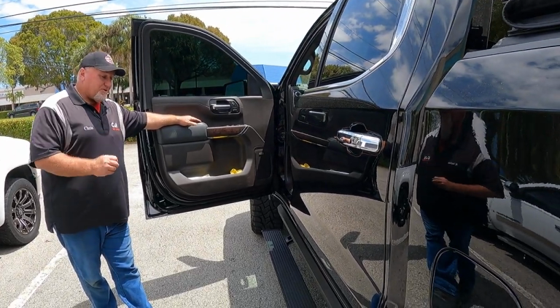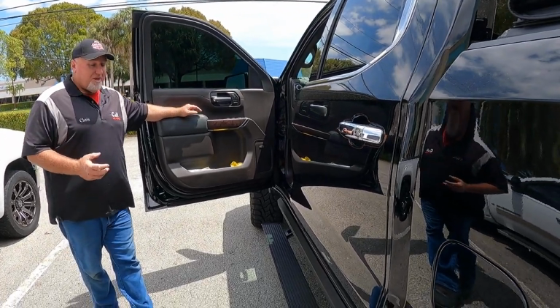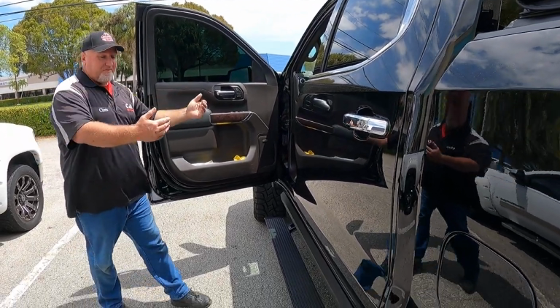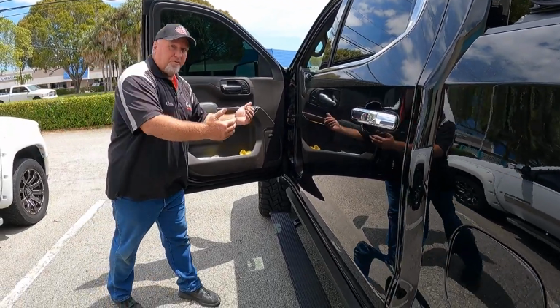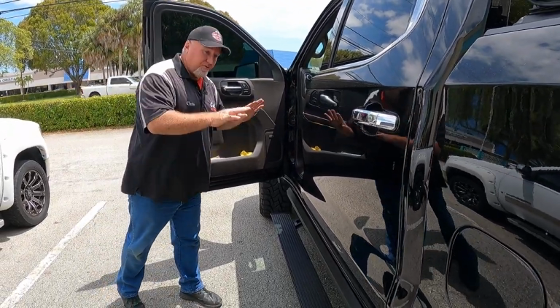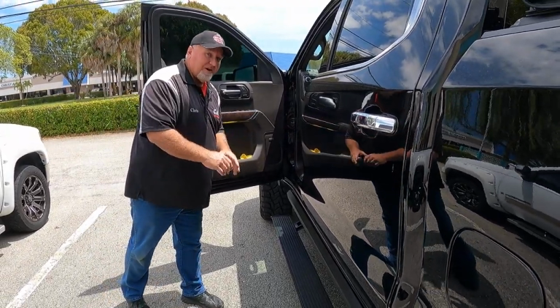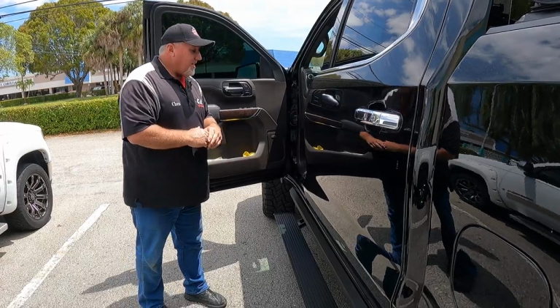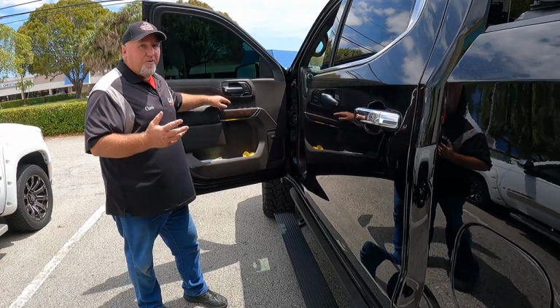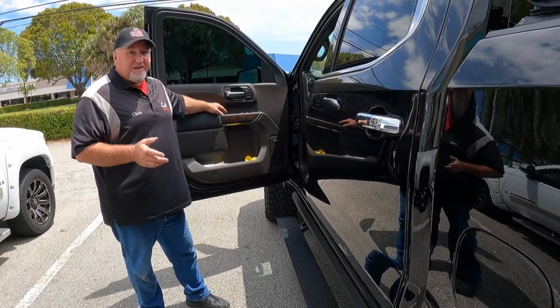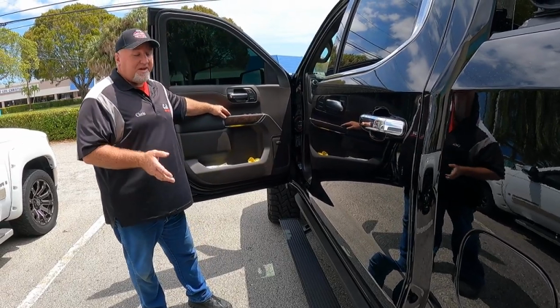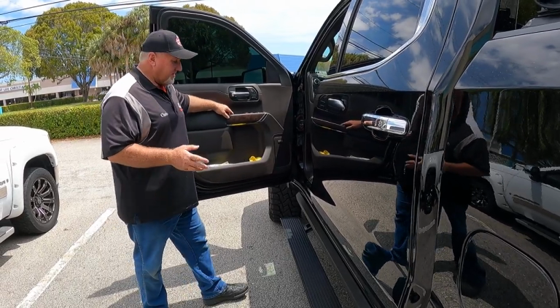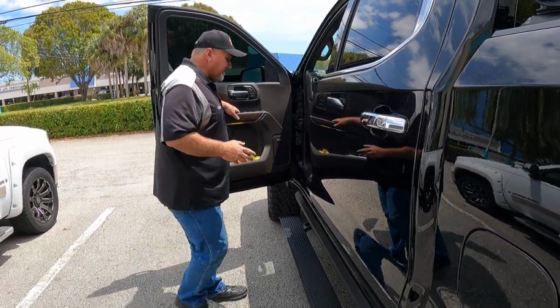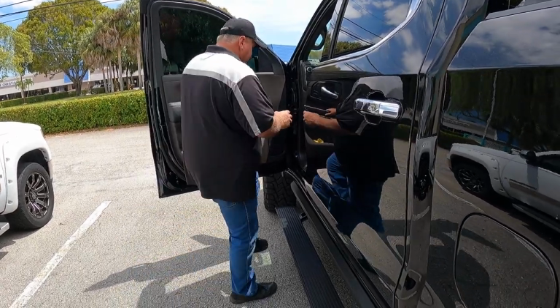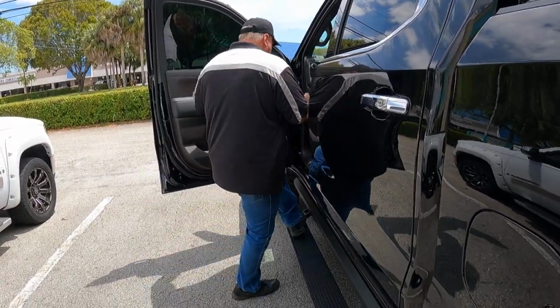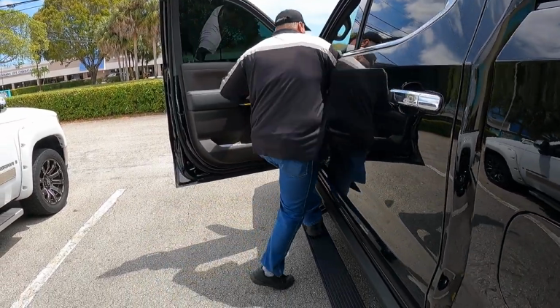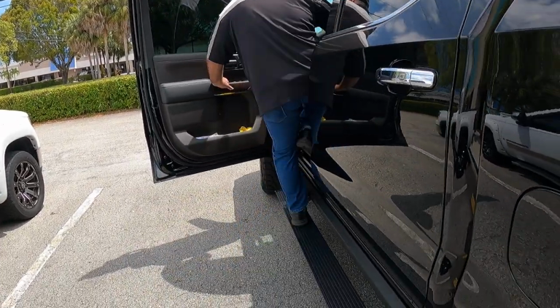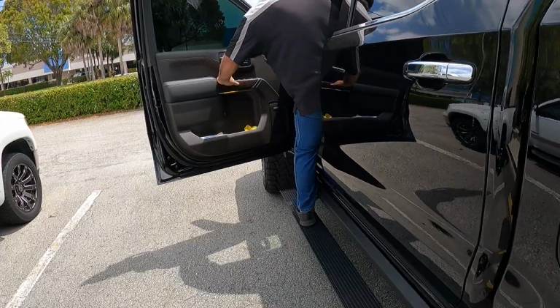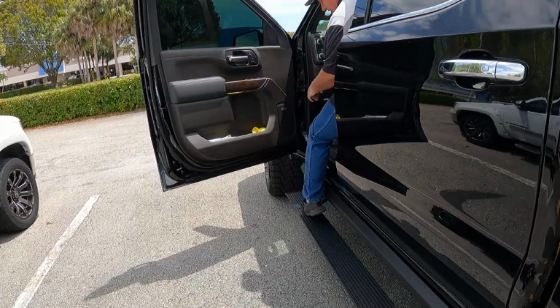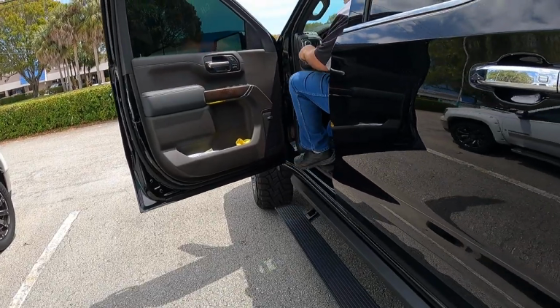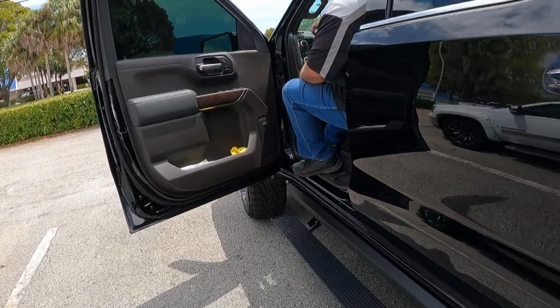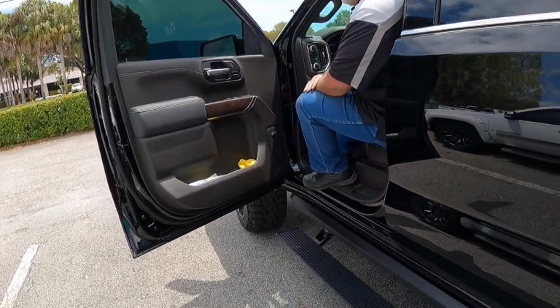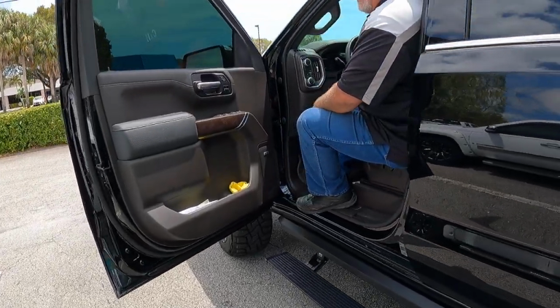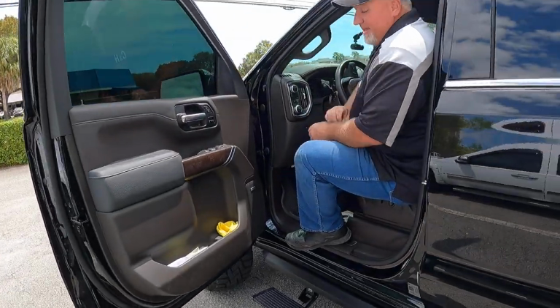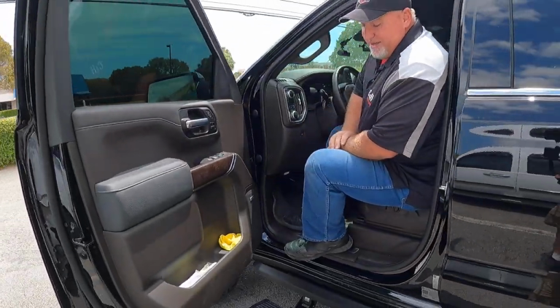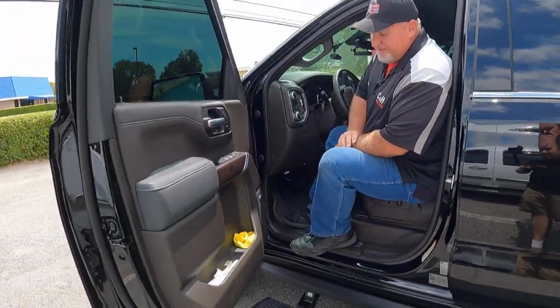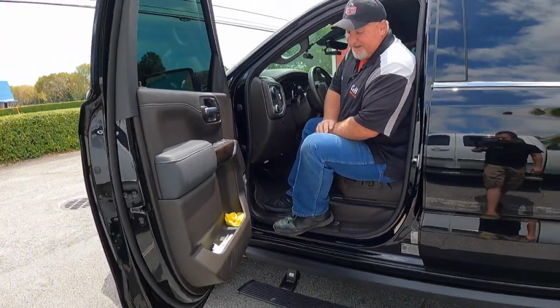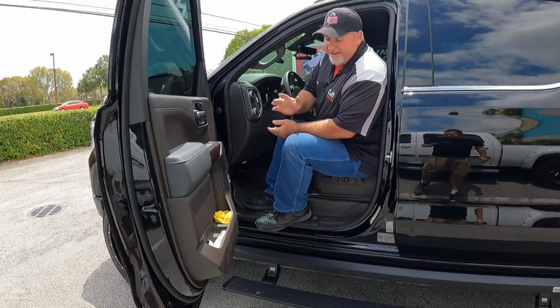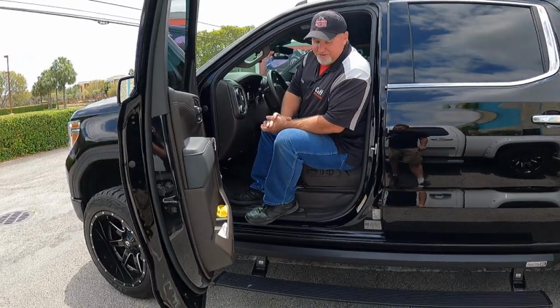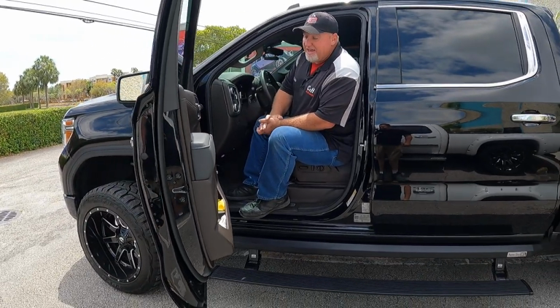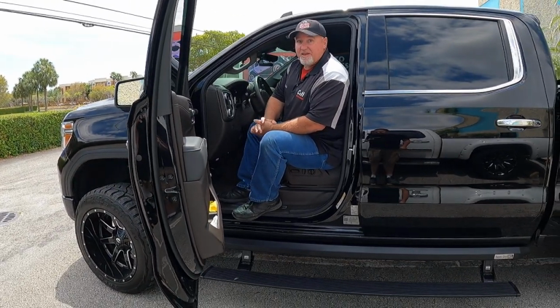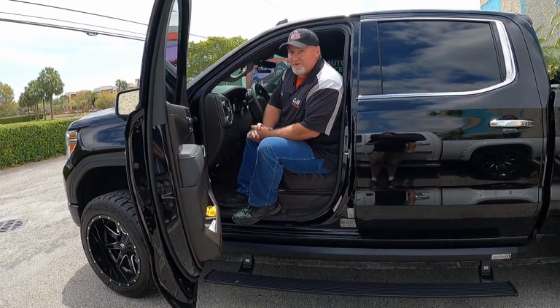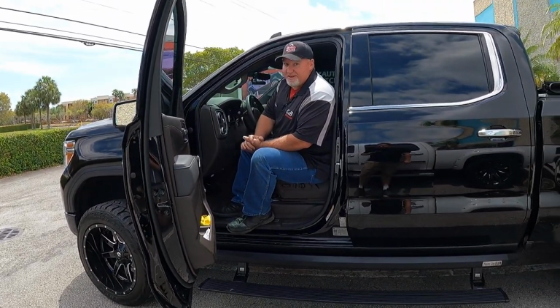The AMP Research PowerStep XL comes out a little further and a little lower, so it's going to be a lot easier for people to step in. The whole idea is that a lot of times the guy isn't going to have a problem, but the rest of the family might. By having it come out further and lower, the whole family can get in a lot easier. Very easy to step inside — it's just a smart design. I like AMP Research.